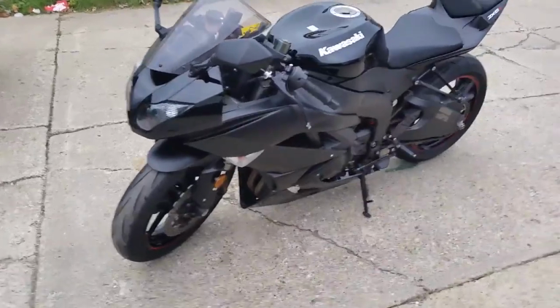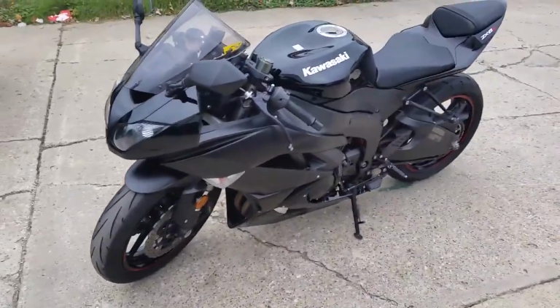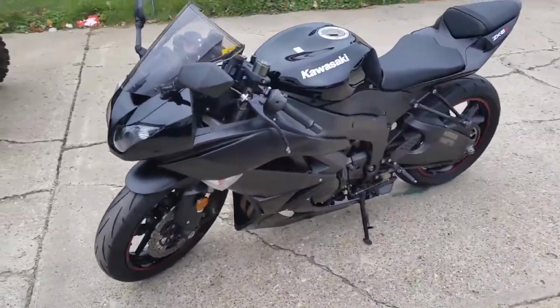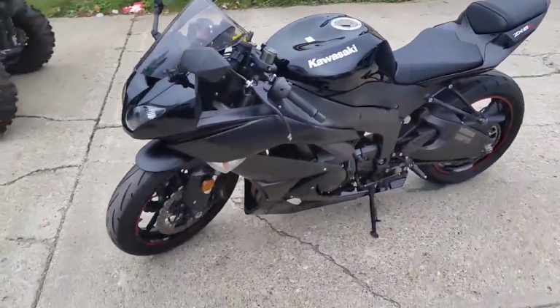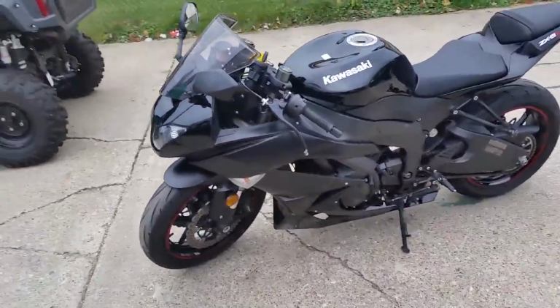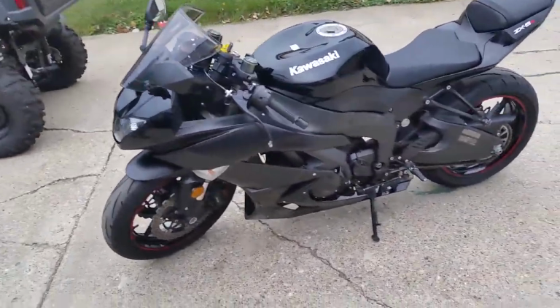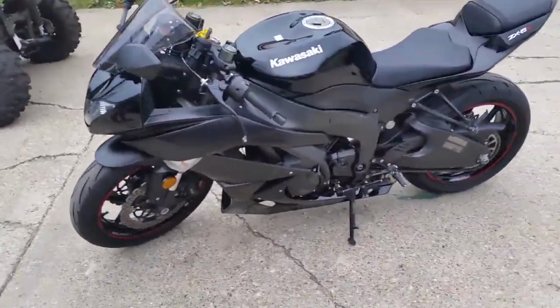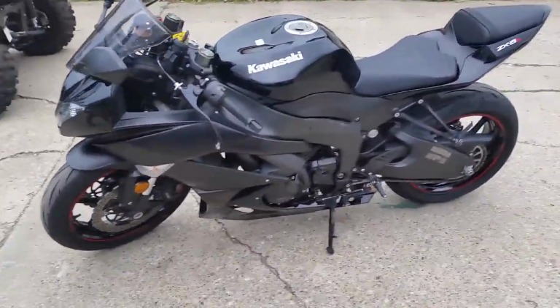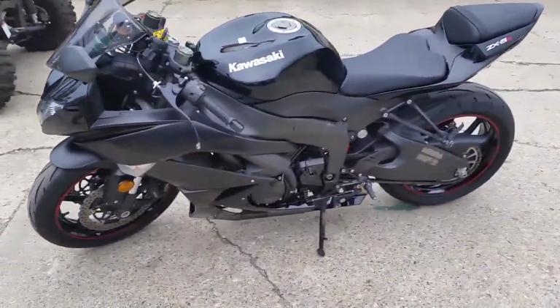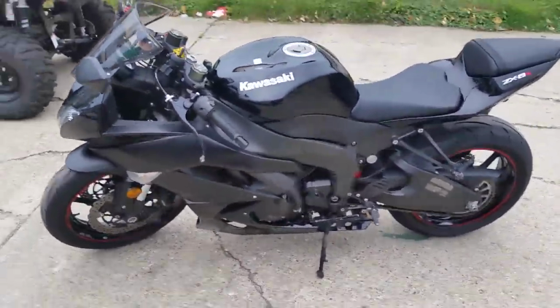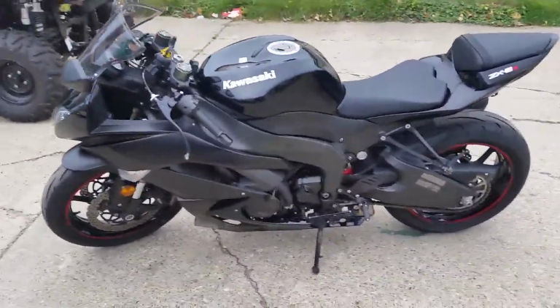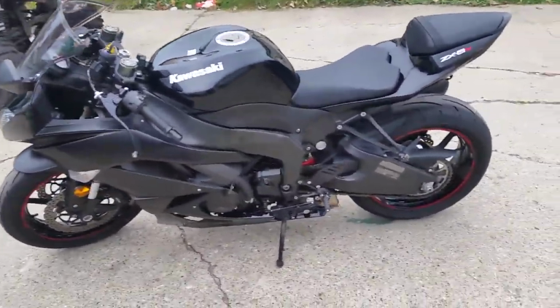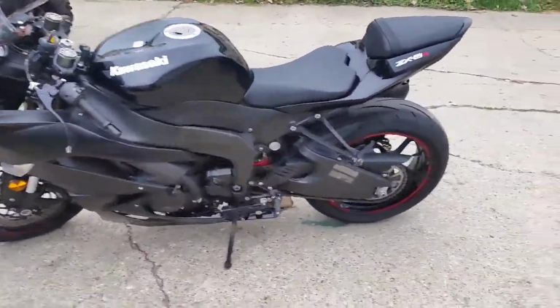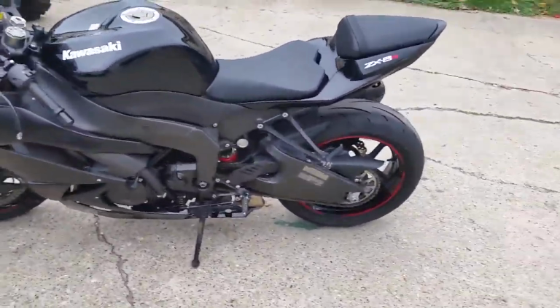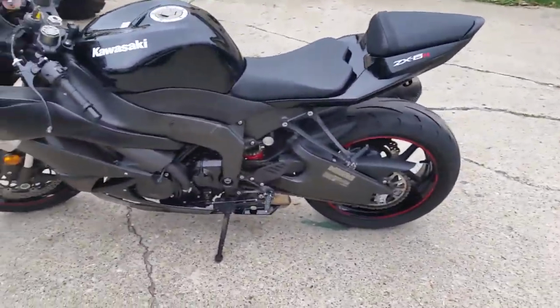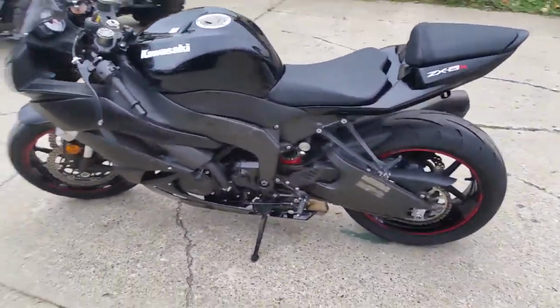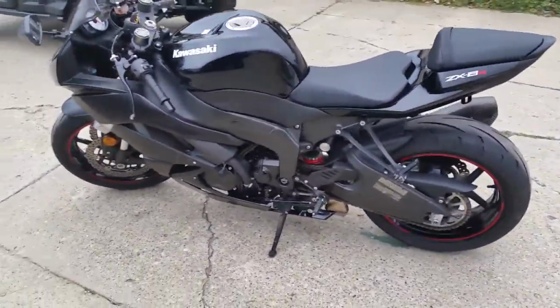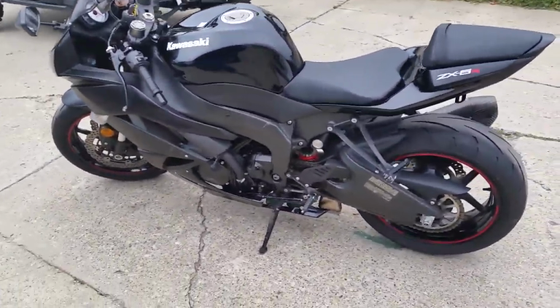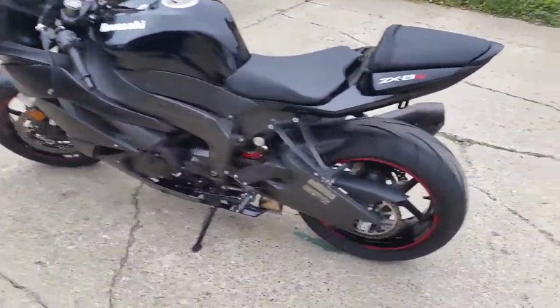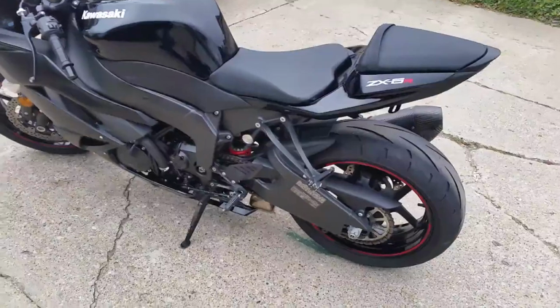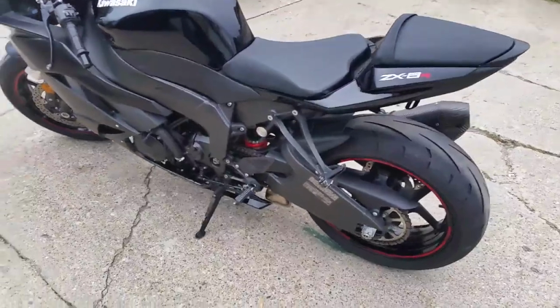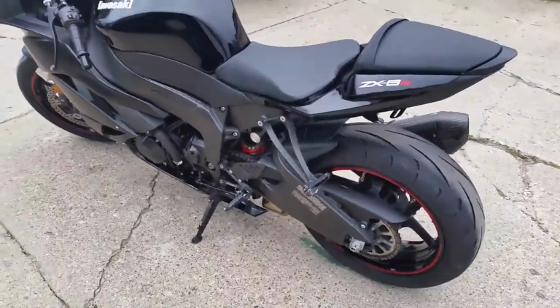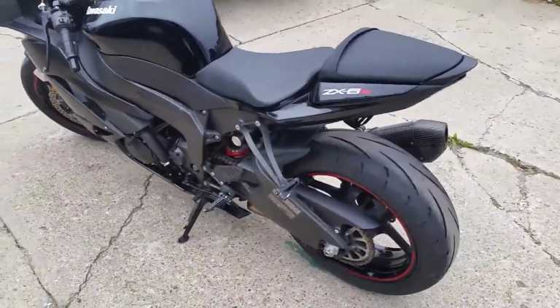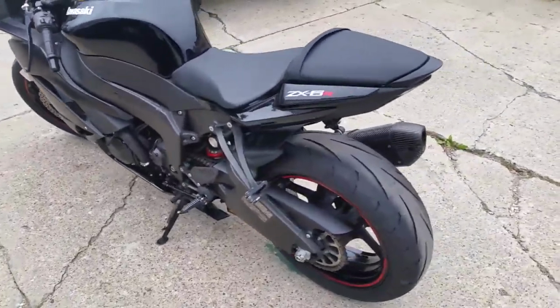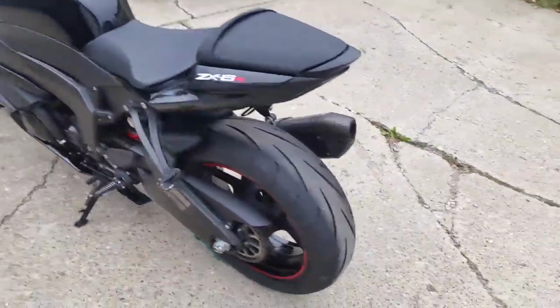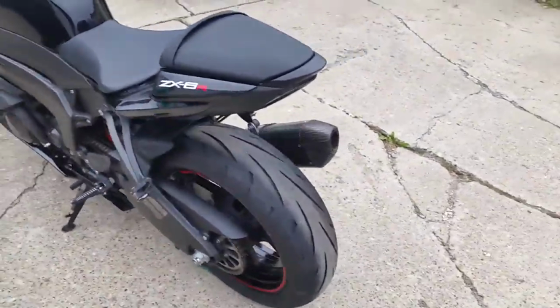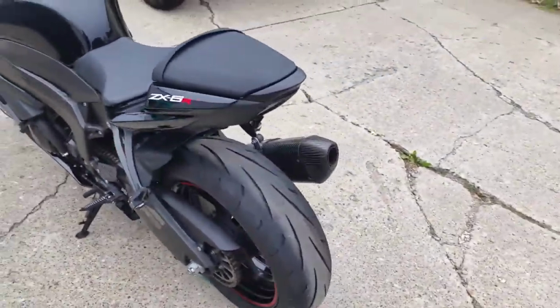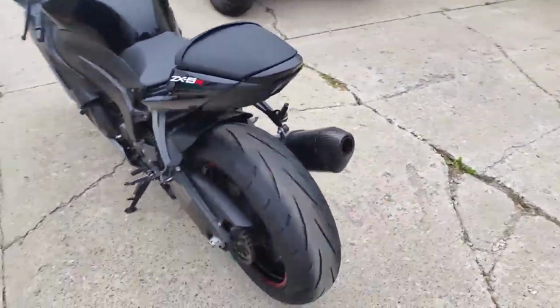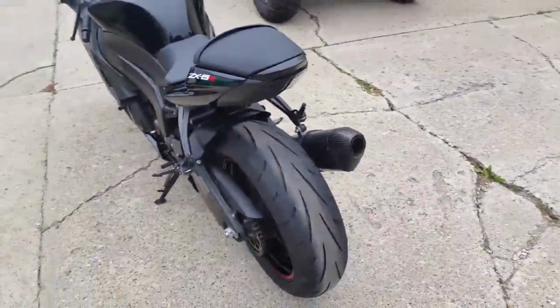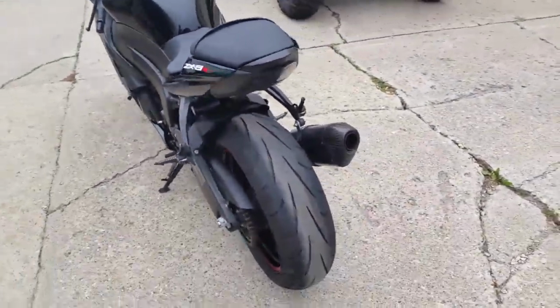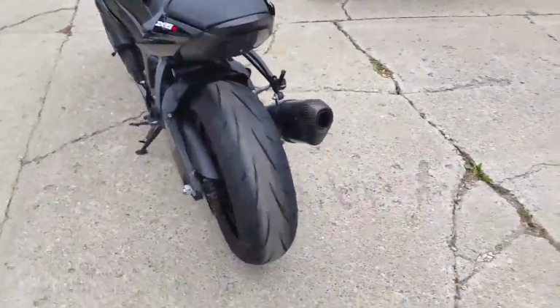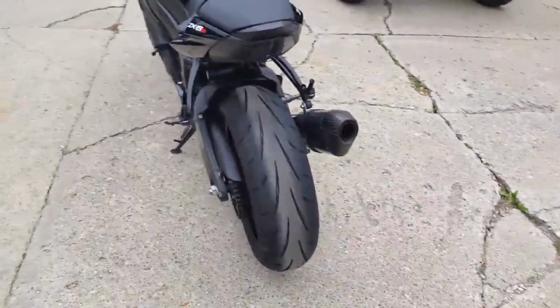Gloss black paint, Yoshimura carbon fiber exhaust, fender eliminator kit with integrated LED brake lights, and rear turn signals.